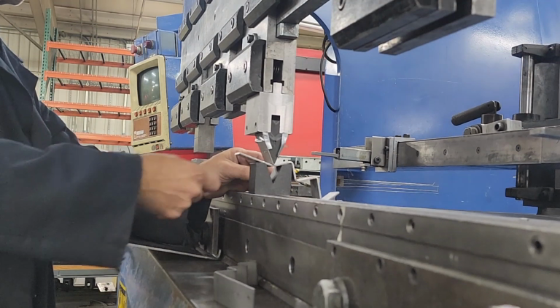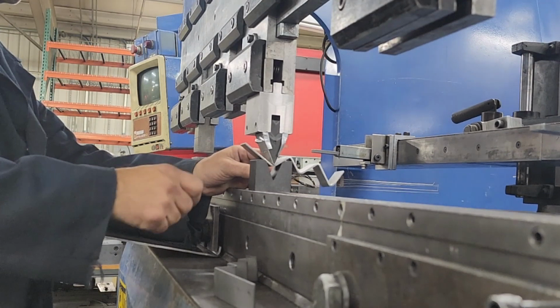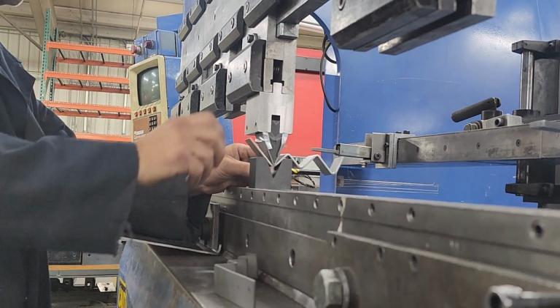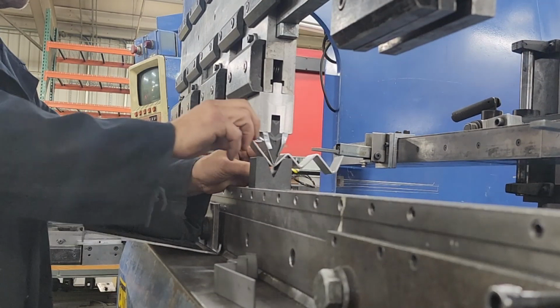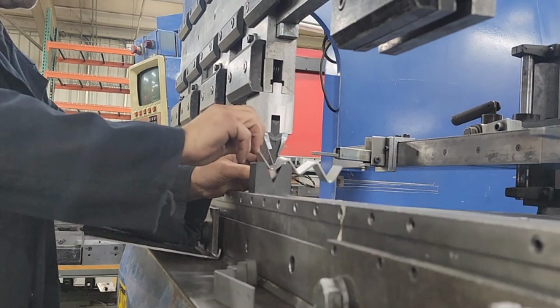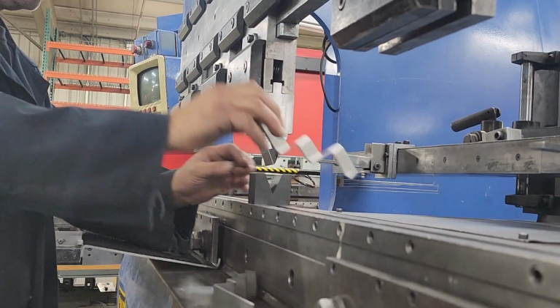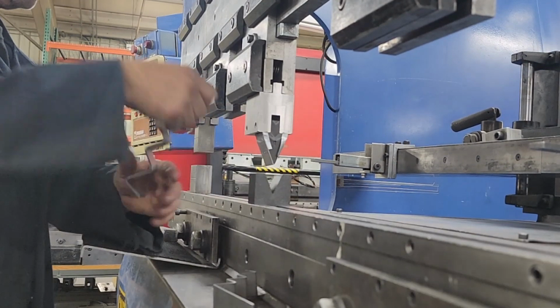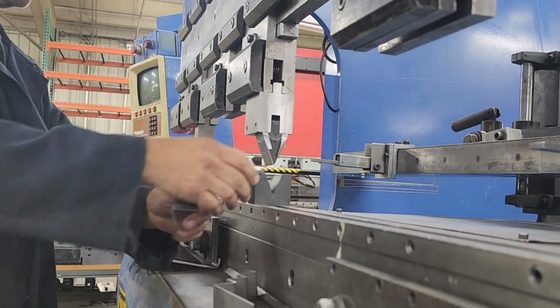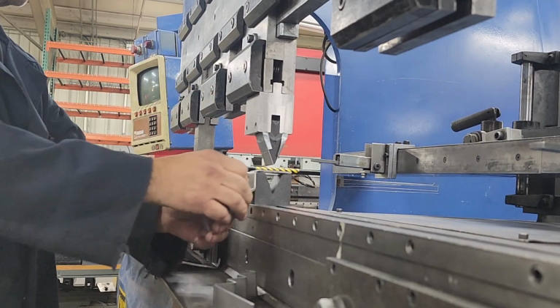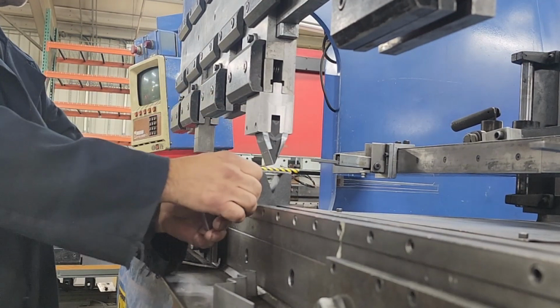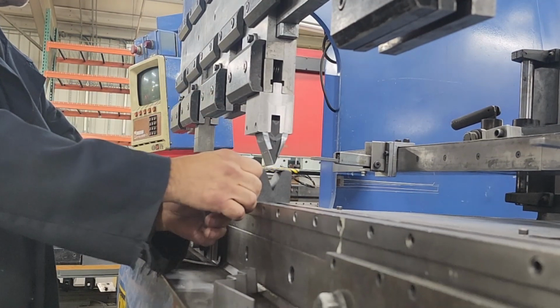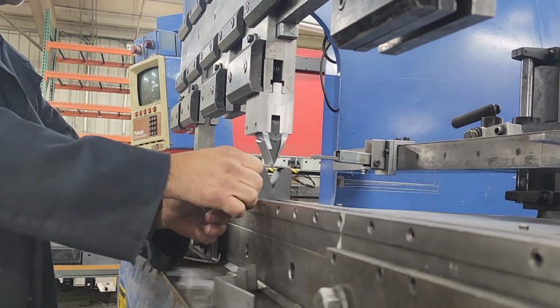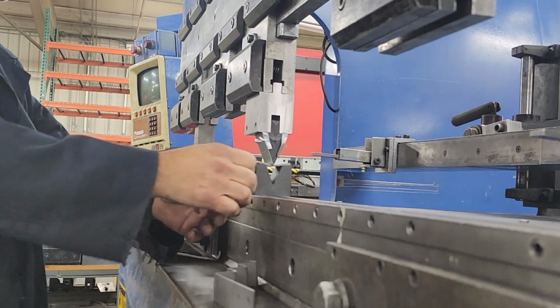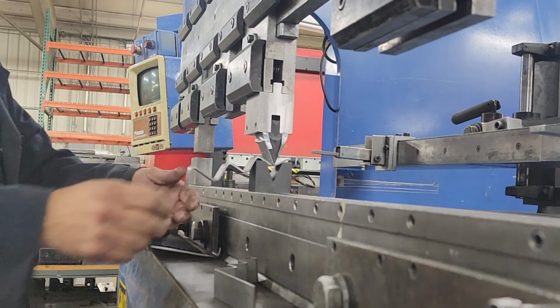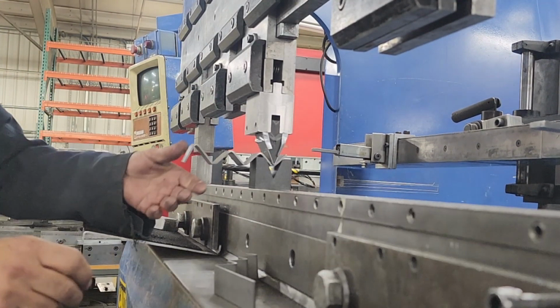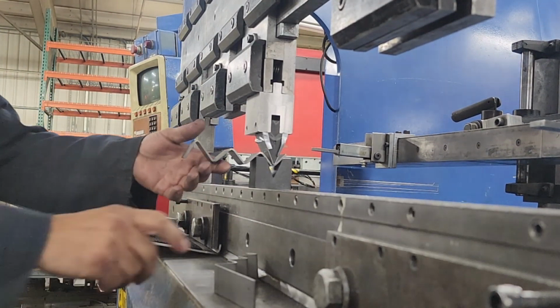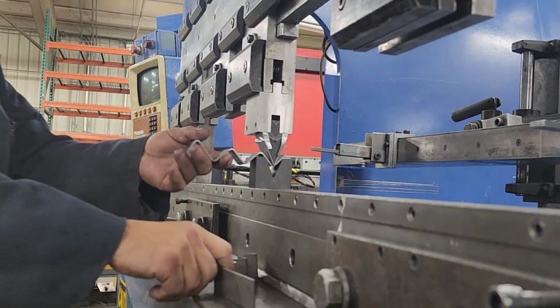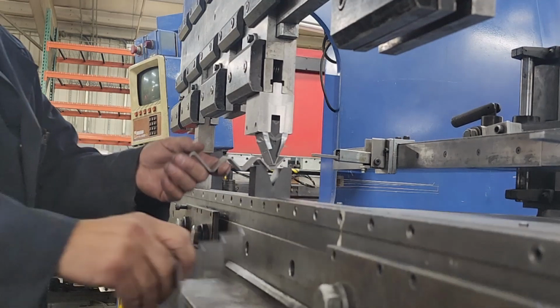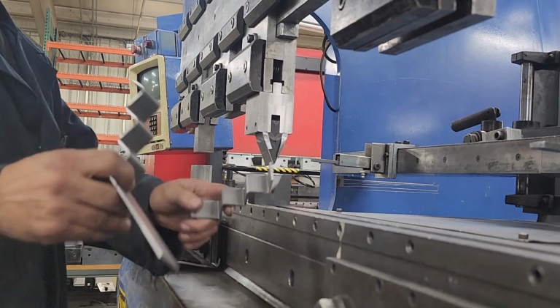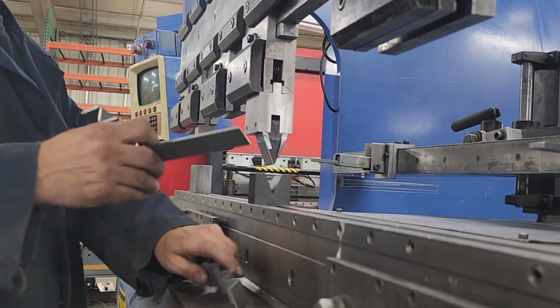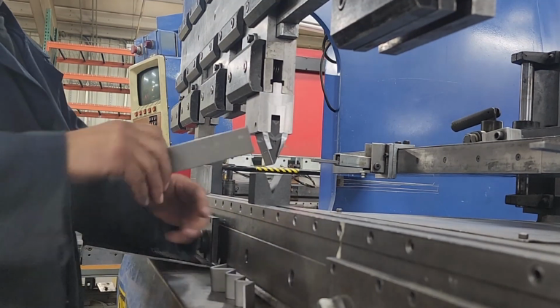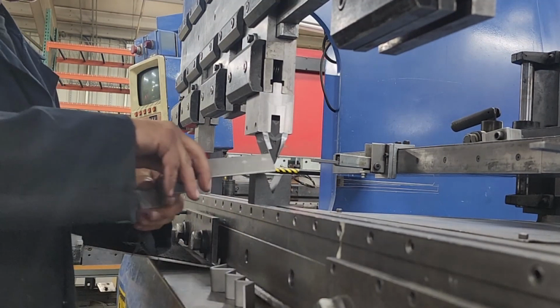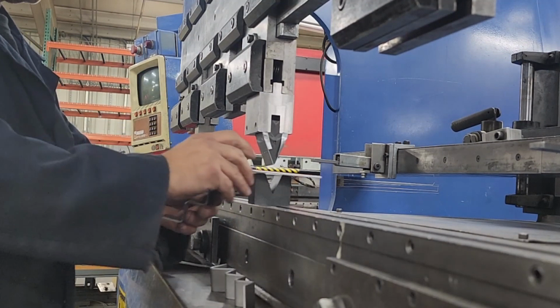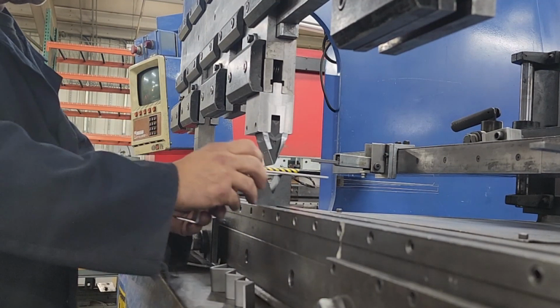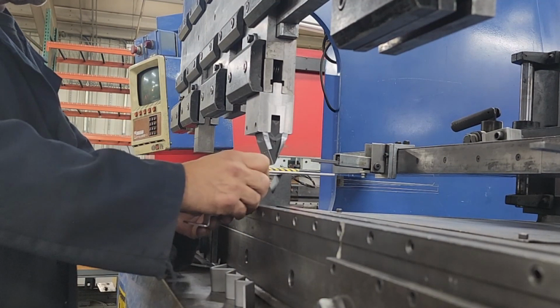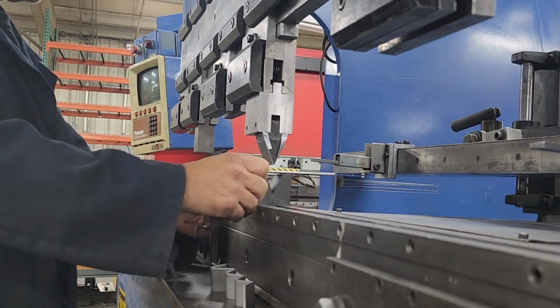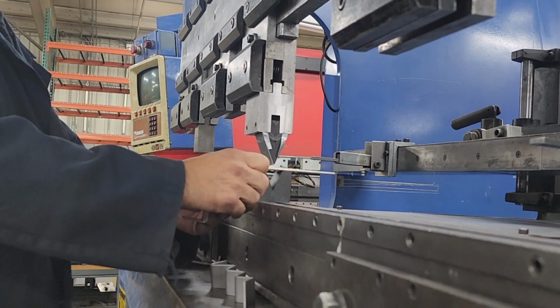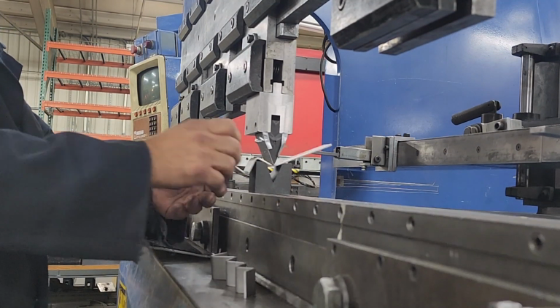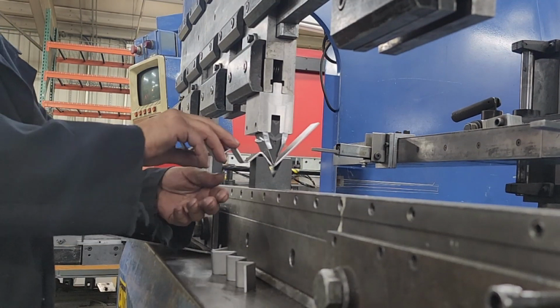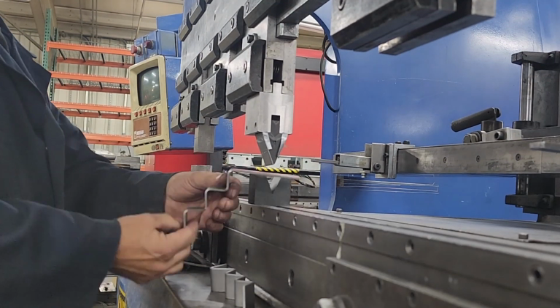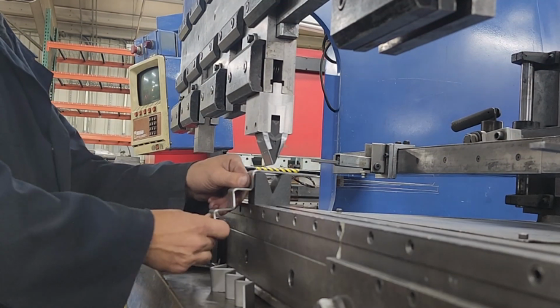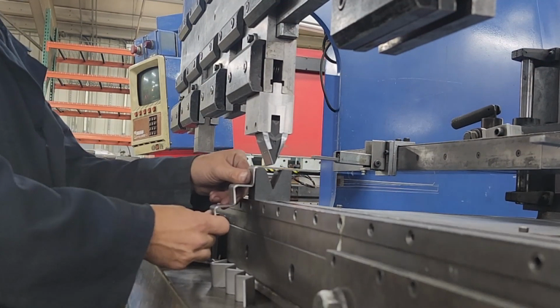If you watched my earlier video, you will see me do the first forming on these pieces. This is a test to see how much wear I get. This will total 164 pins.